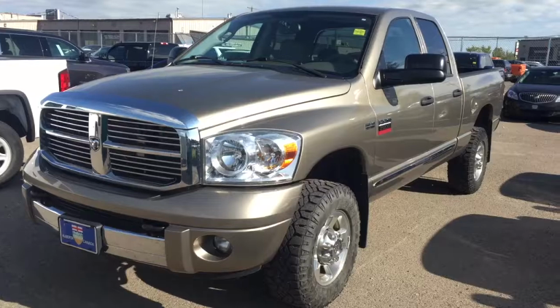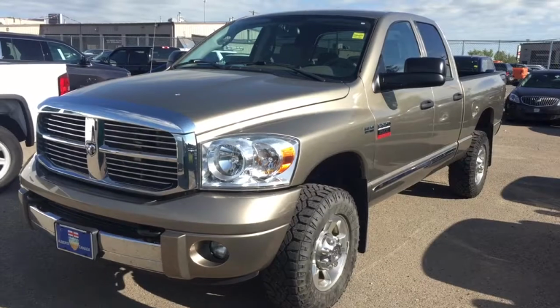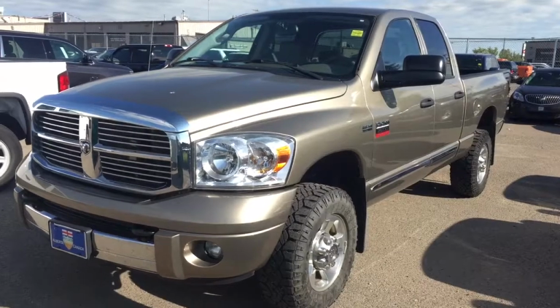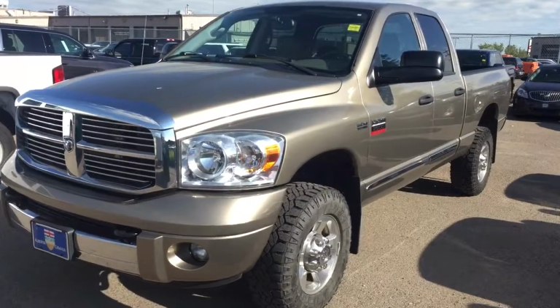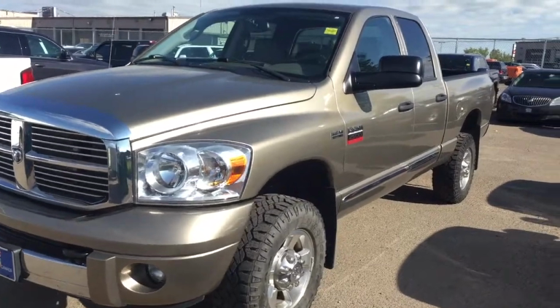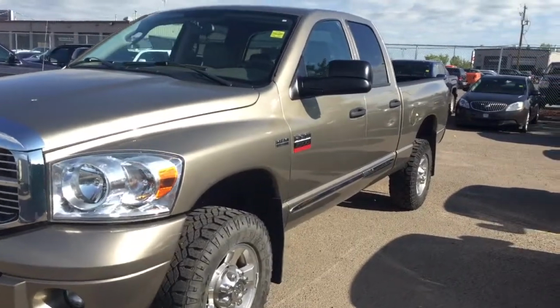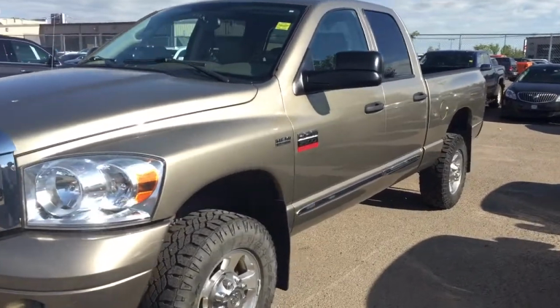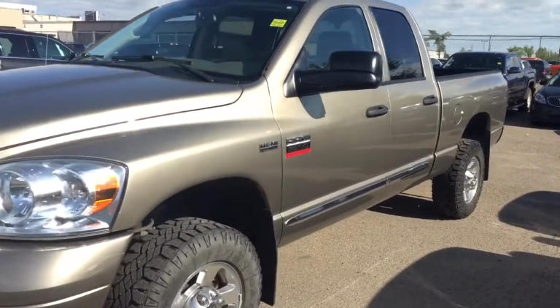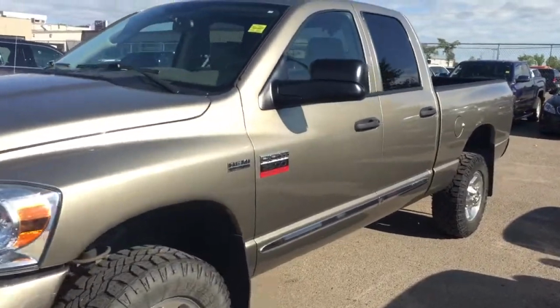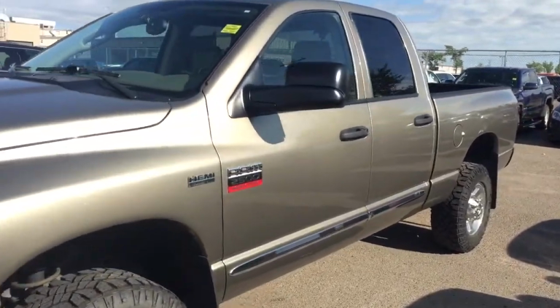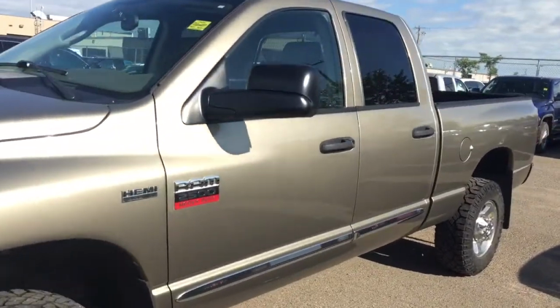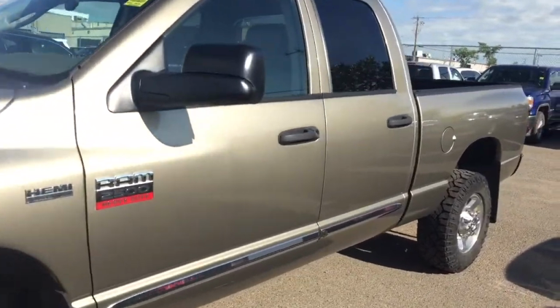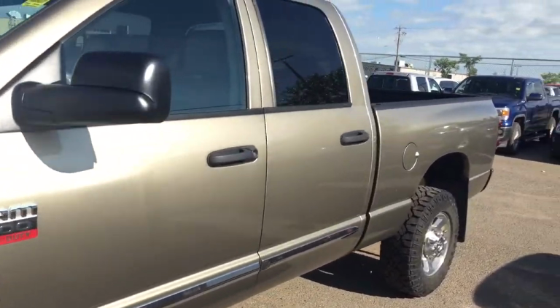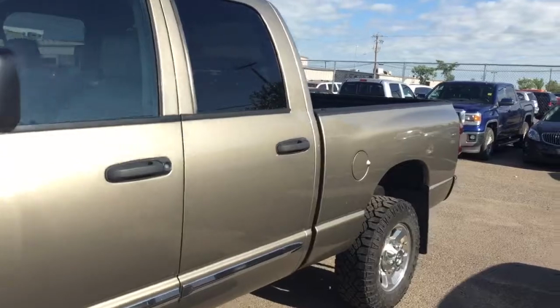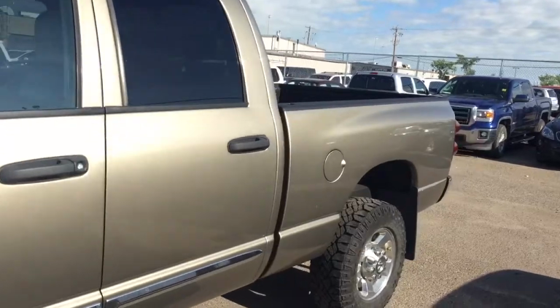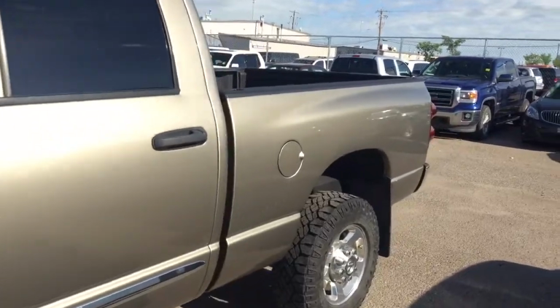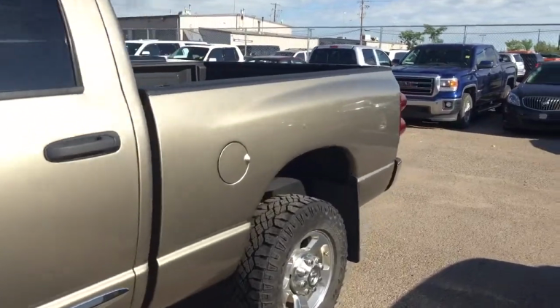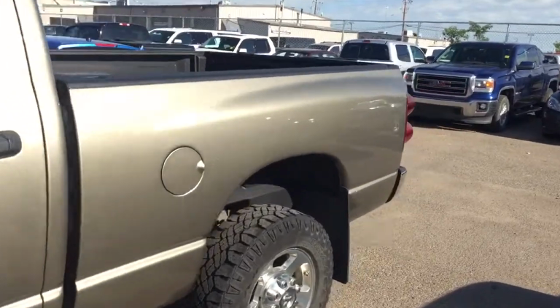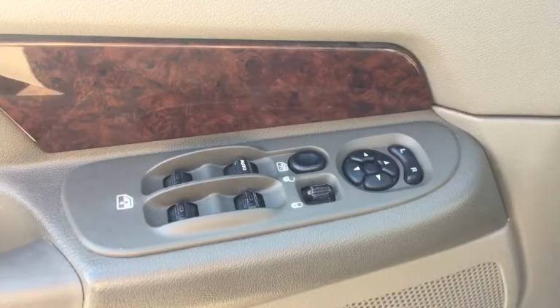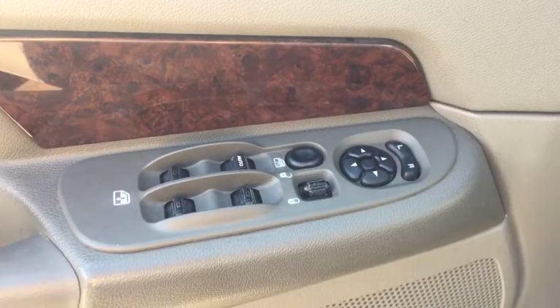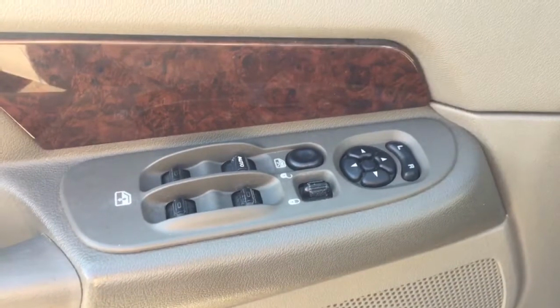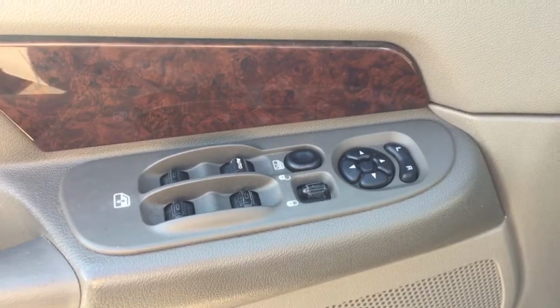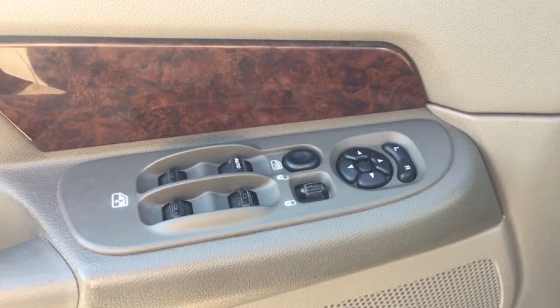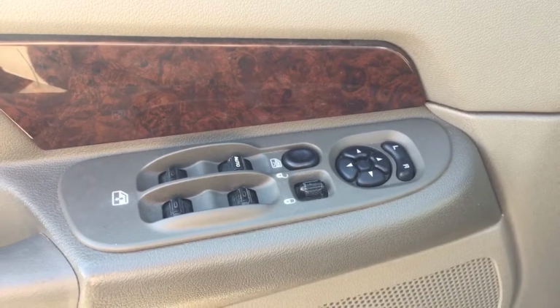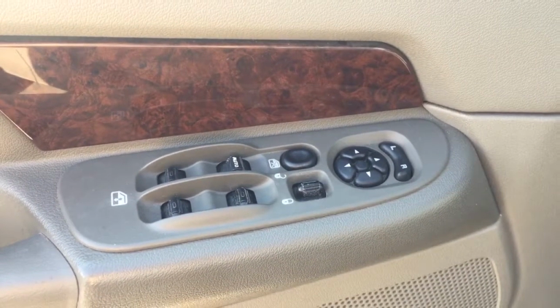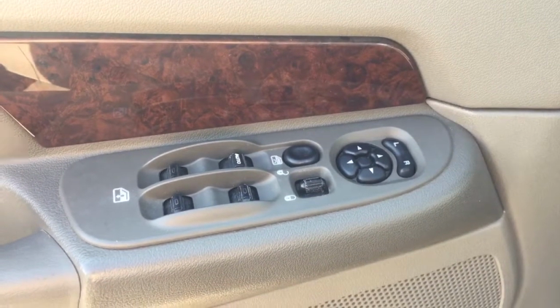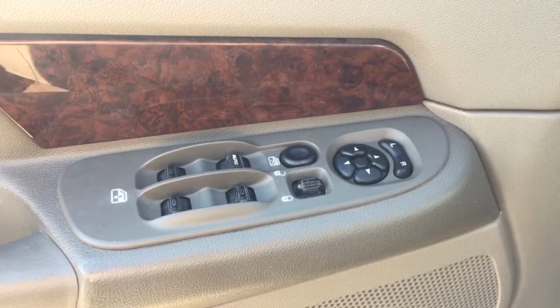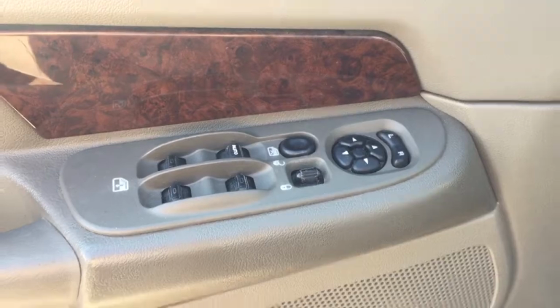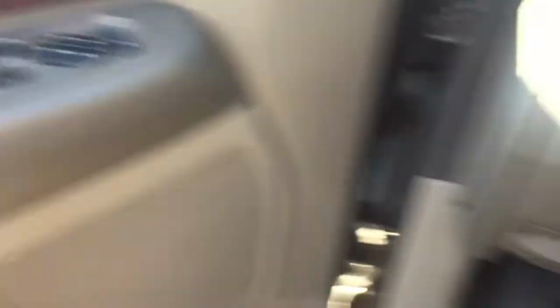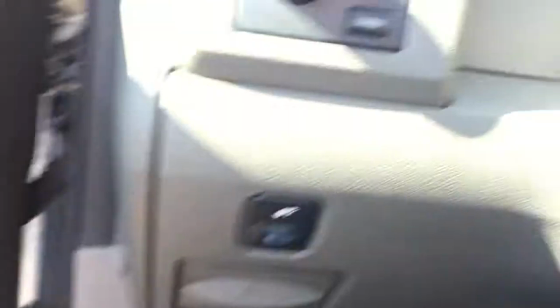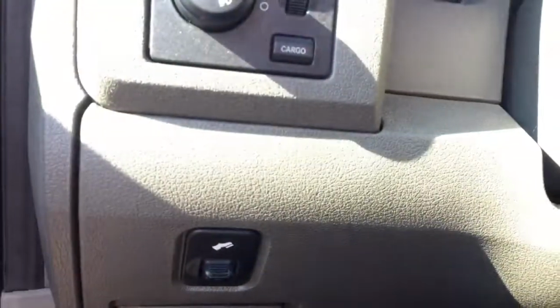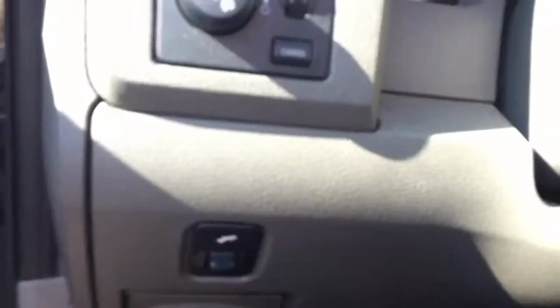Welcome to Davis Chevrolet. This is the pre-owned 2009 Dodge Ram 2500 in the color beige. Some features include power windows, power locks, power mirrors, and telescopic pedals.